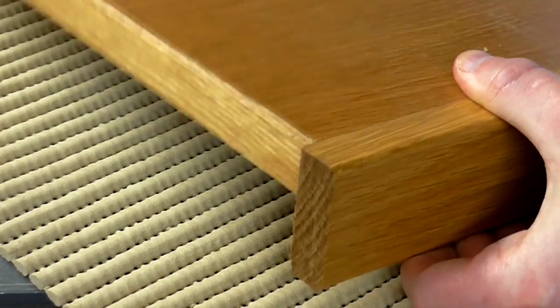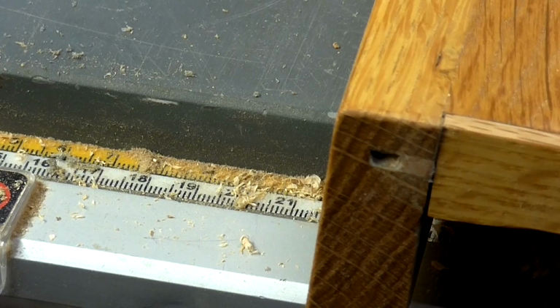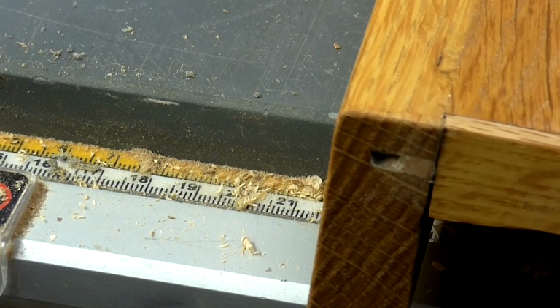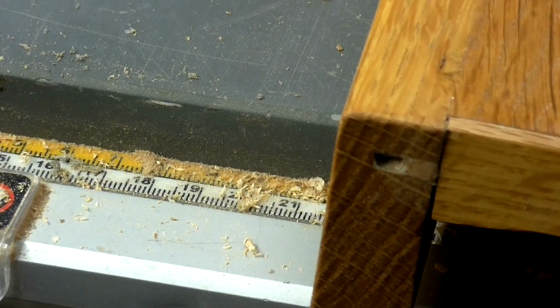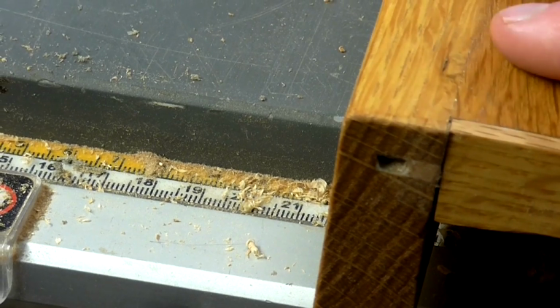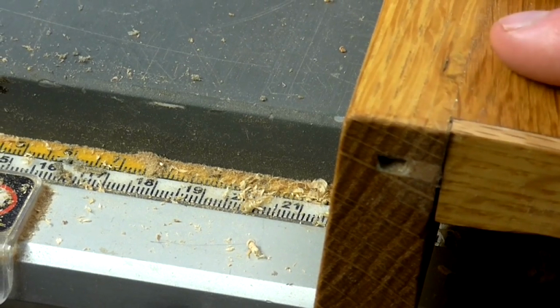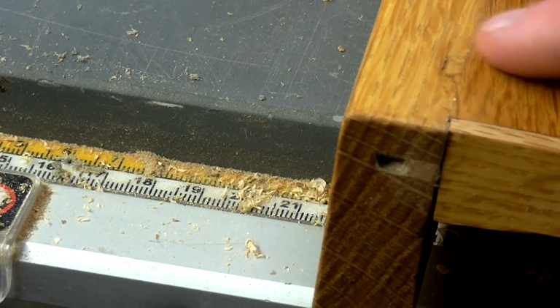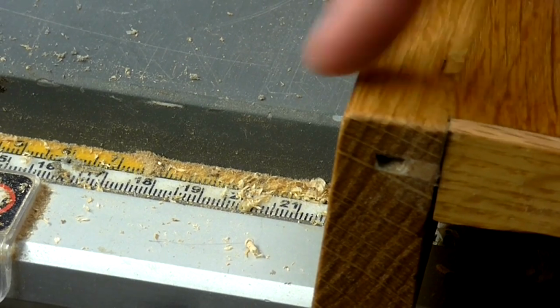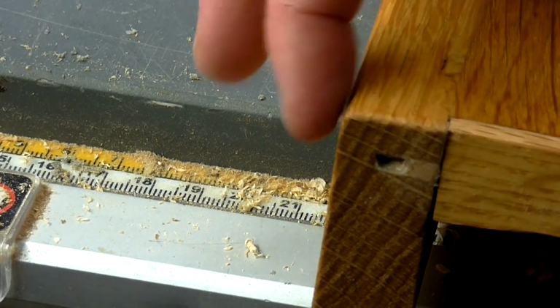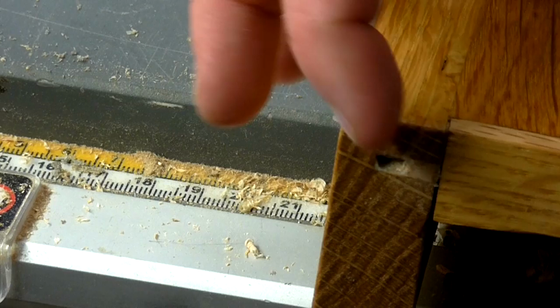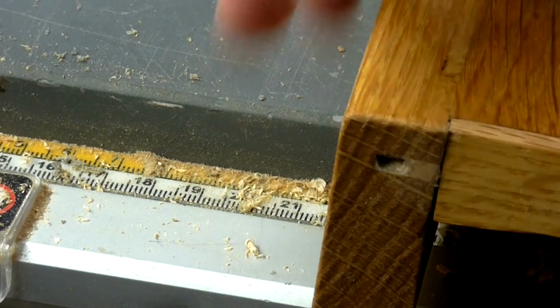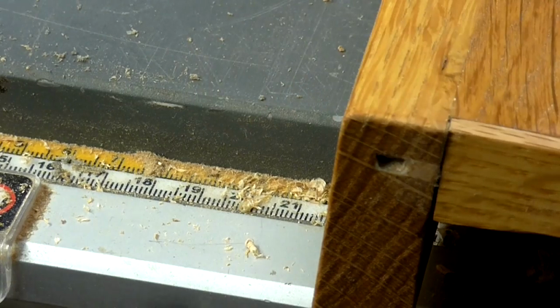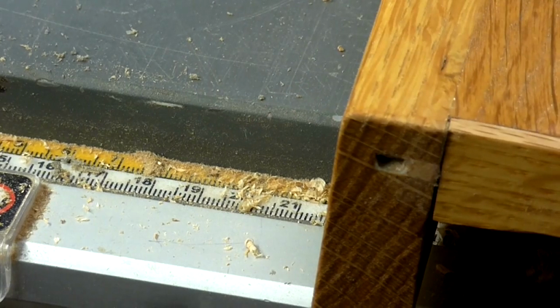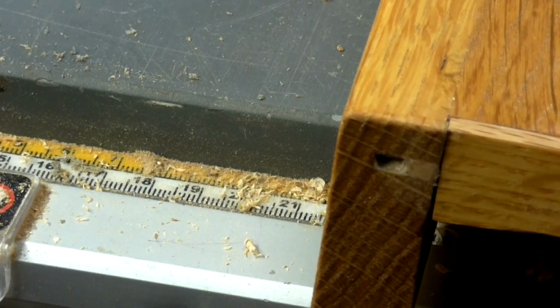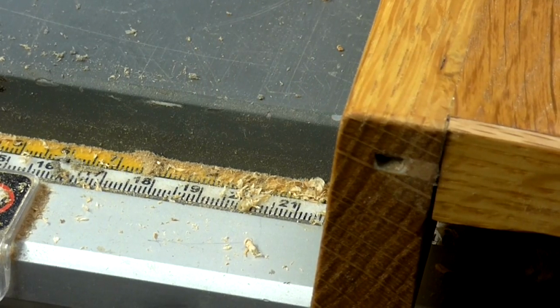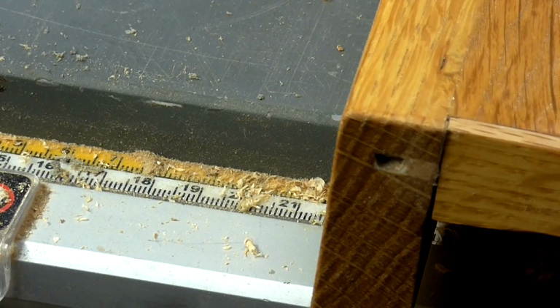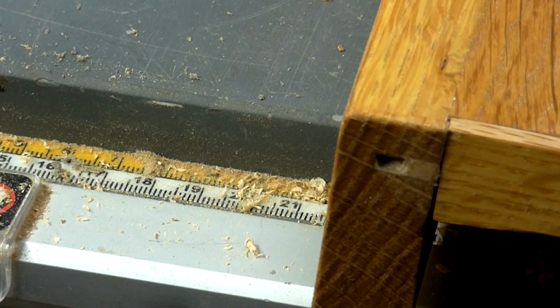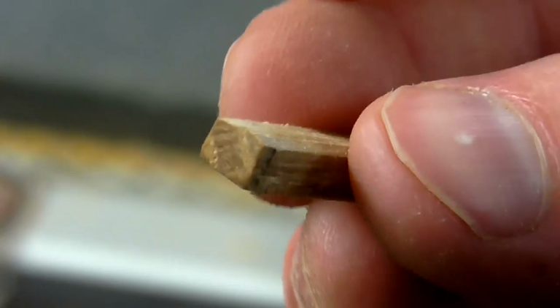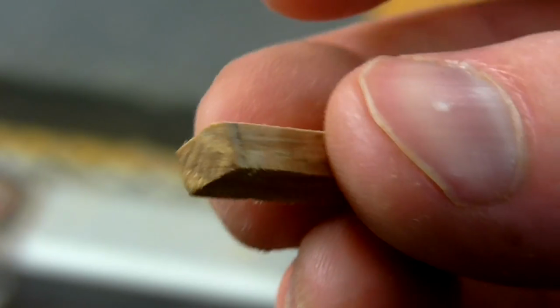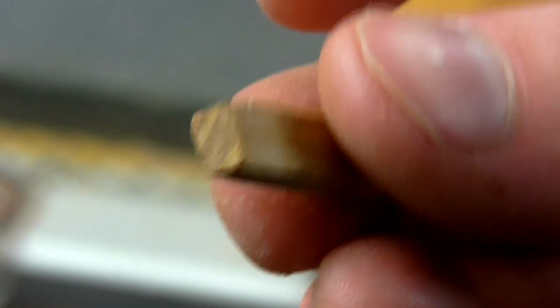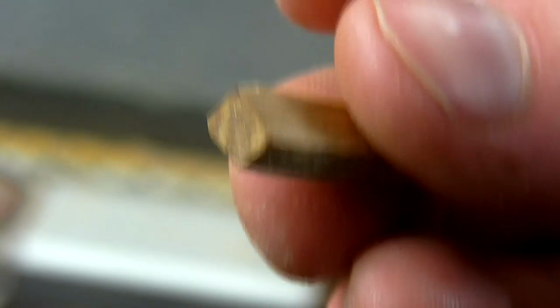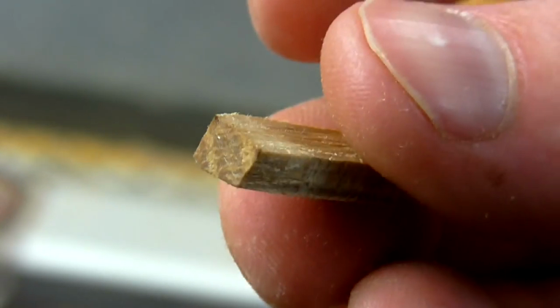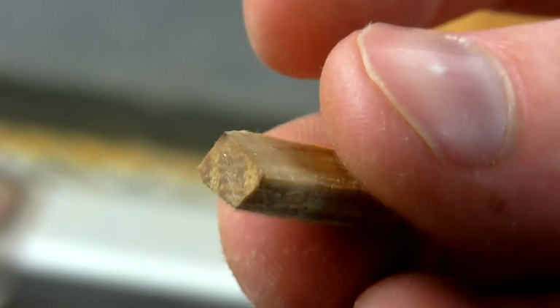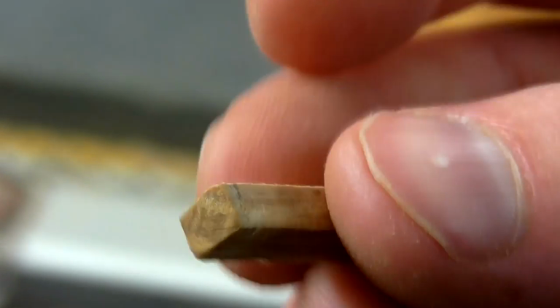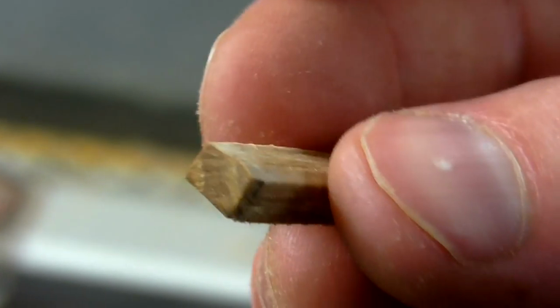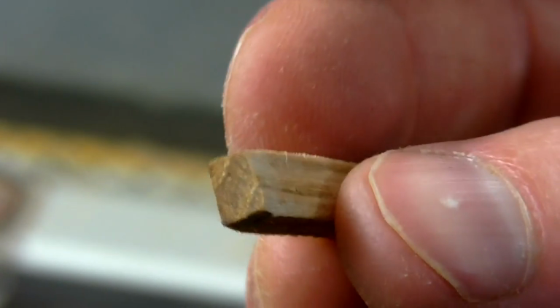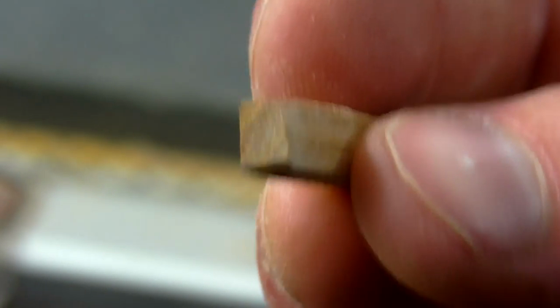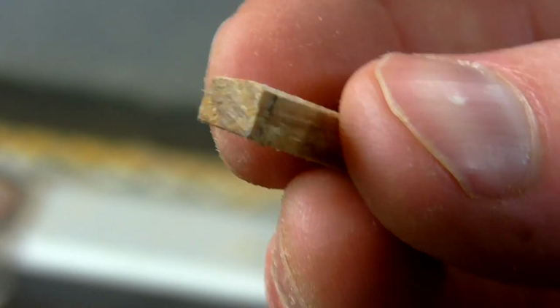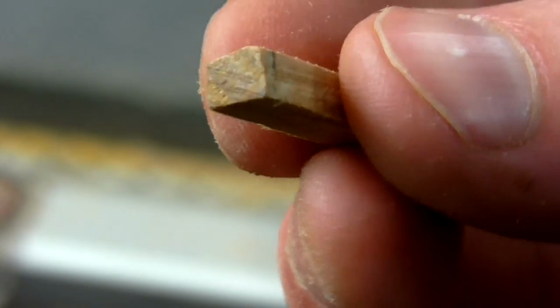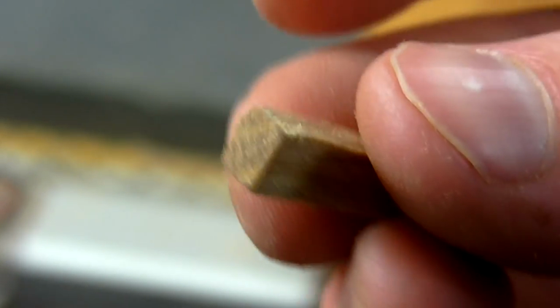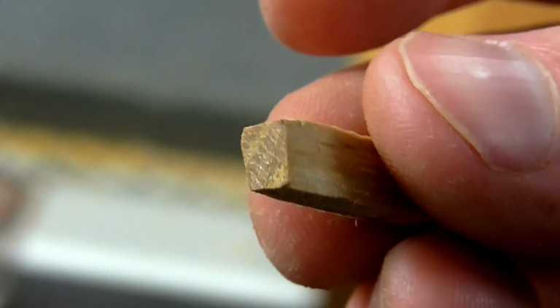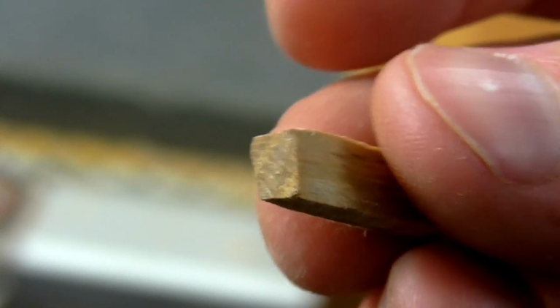When I cut the top shelf unfortunately I cut right through one of the biscuit joints, so I've made a small plug to fill the hole with an off cut of oak.